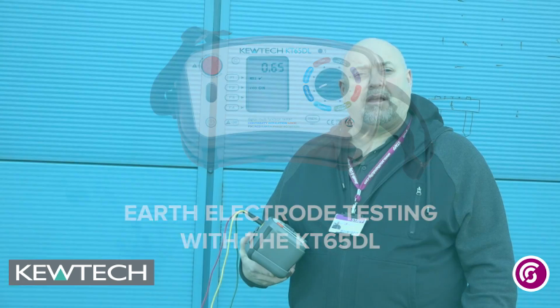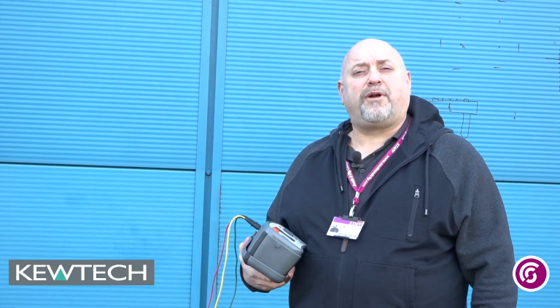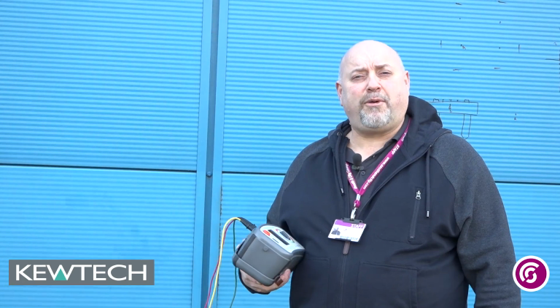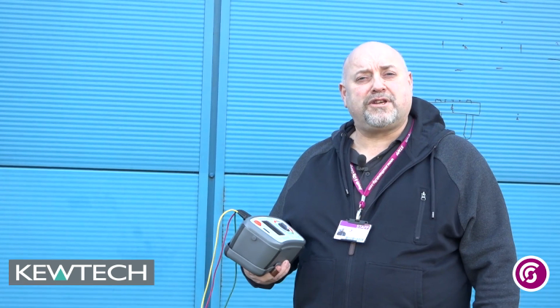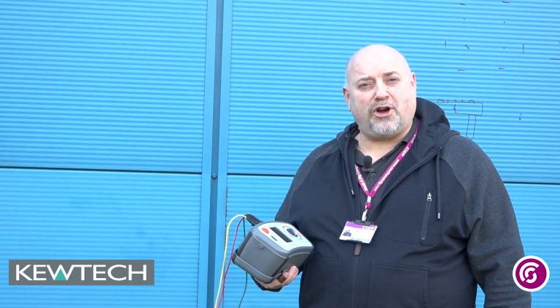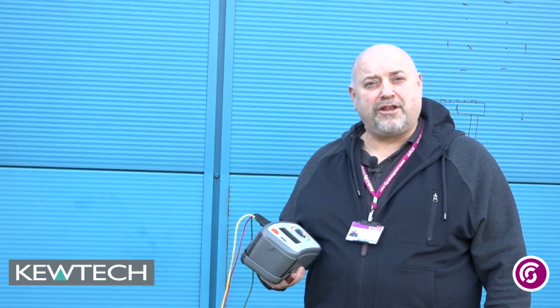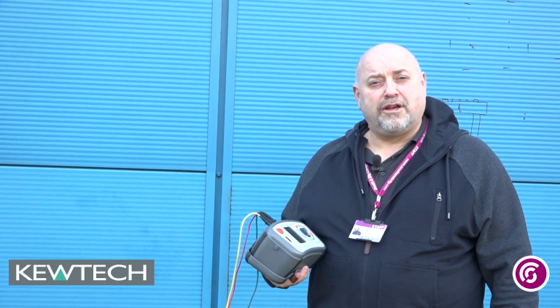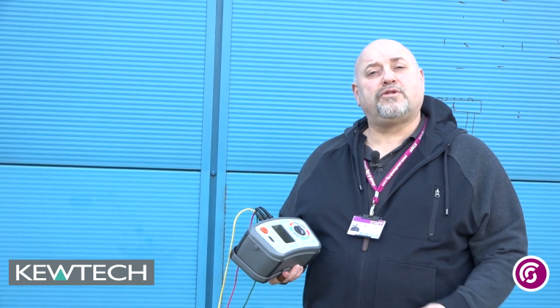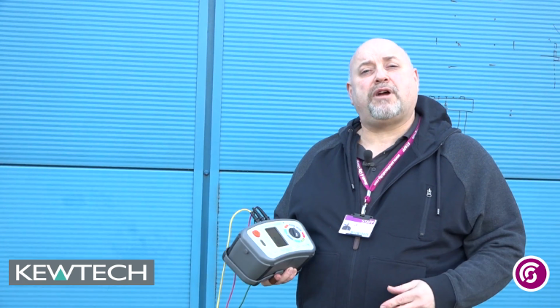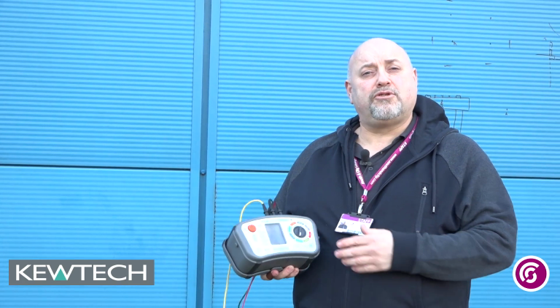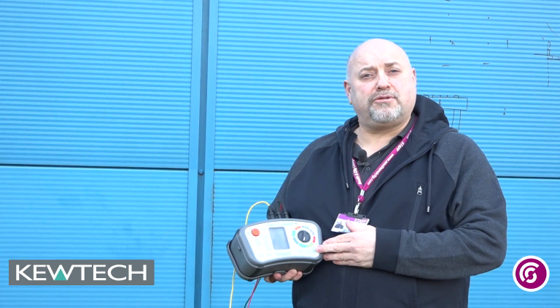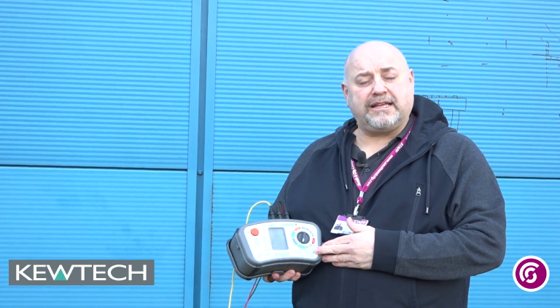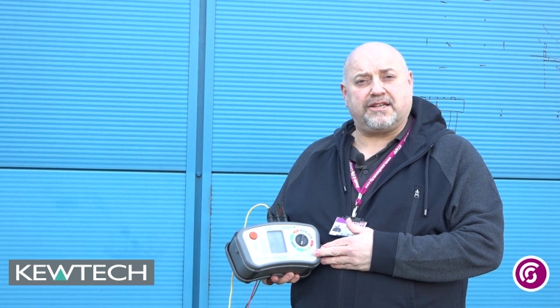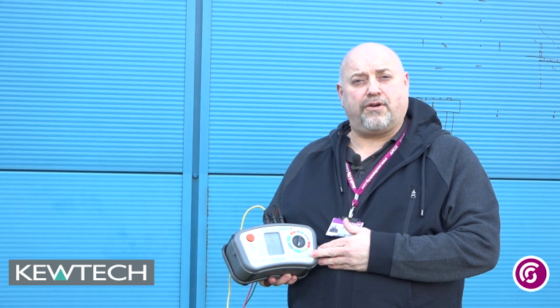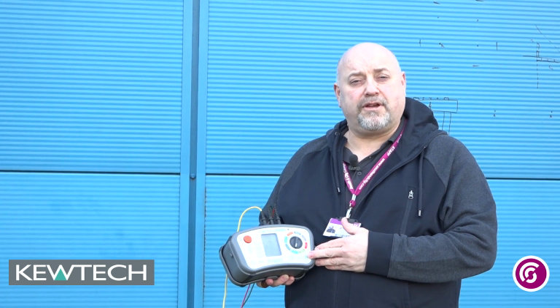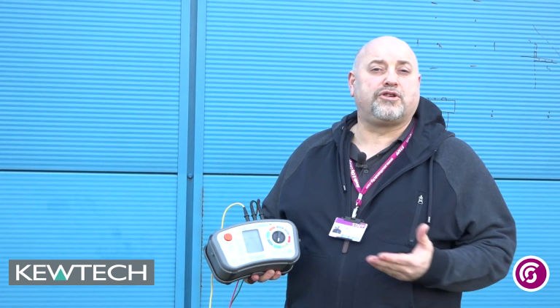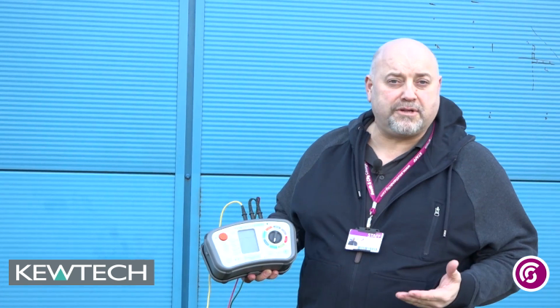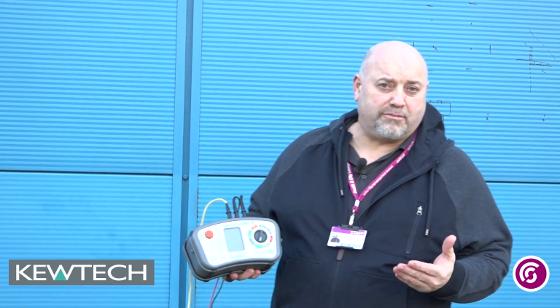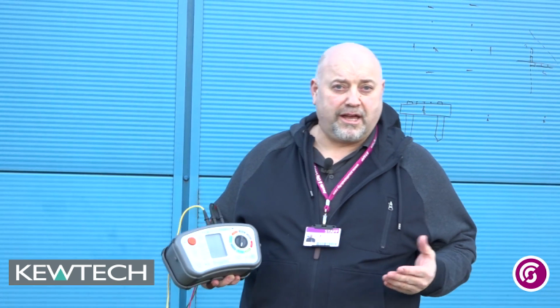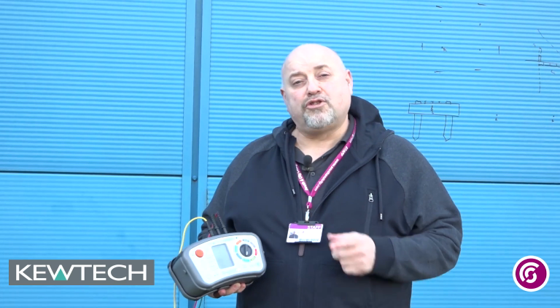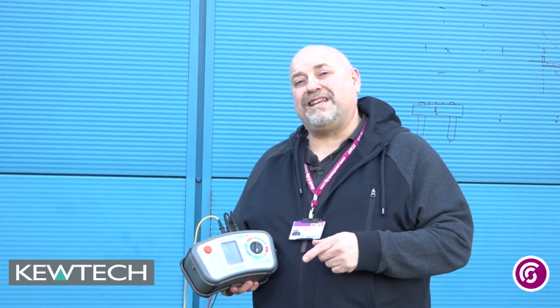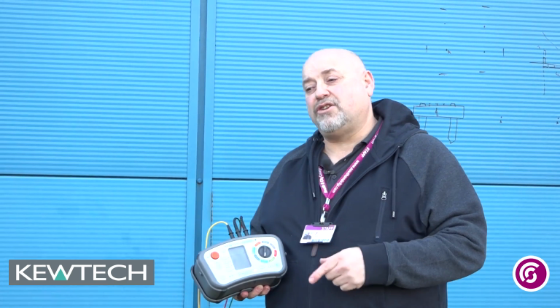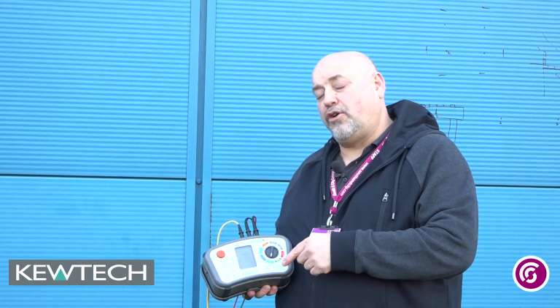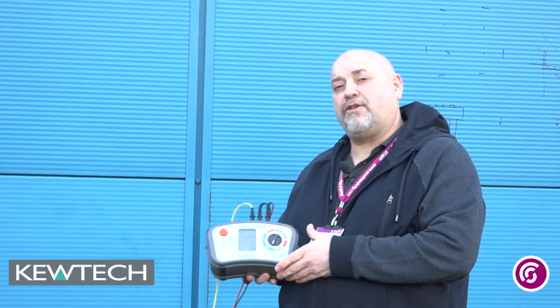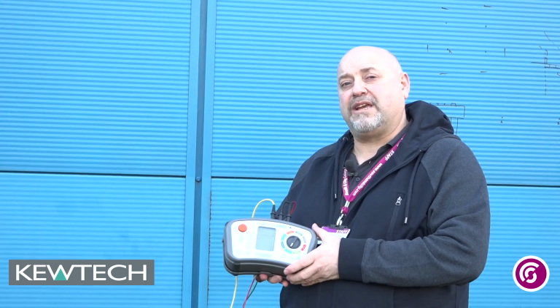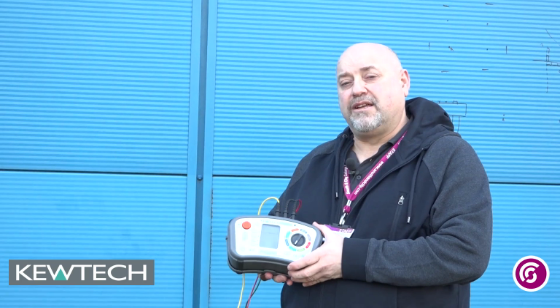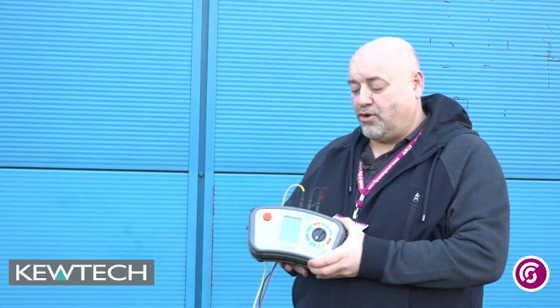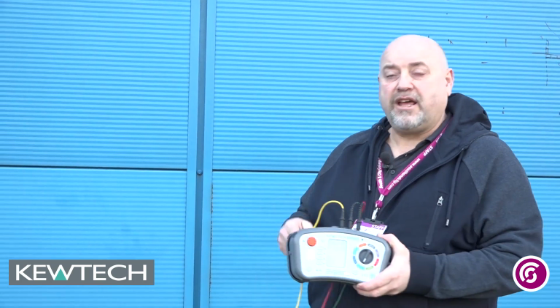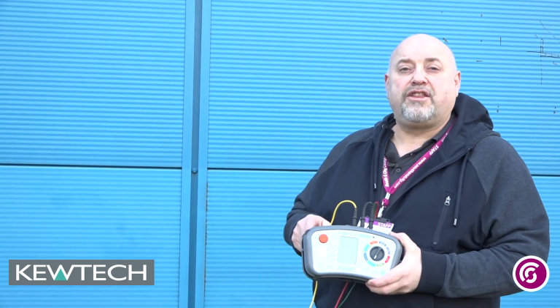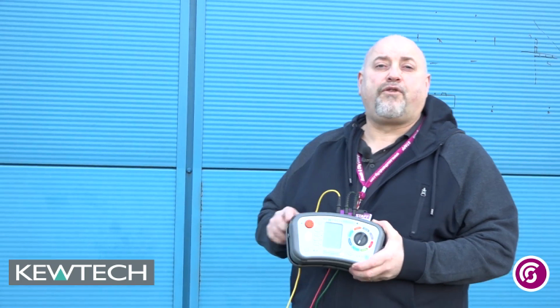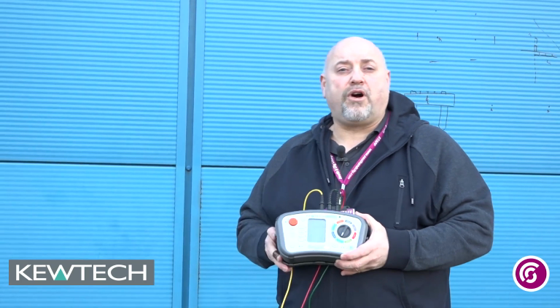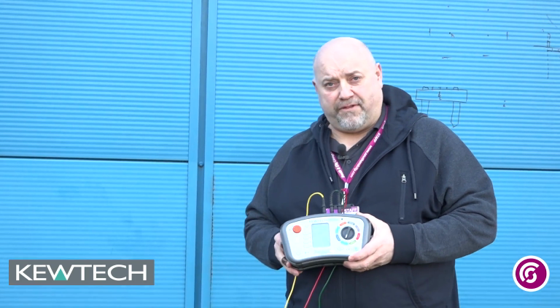Hello everybody, here we are once again with John Collins. Short demonstration using the Q-TEC KT65 in conjunction with Q-TEC instruments, doing a quick test on earth electrode testing using the free wire method.